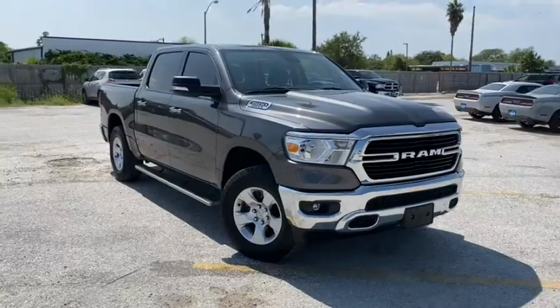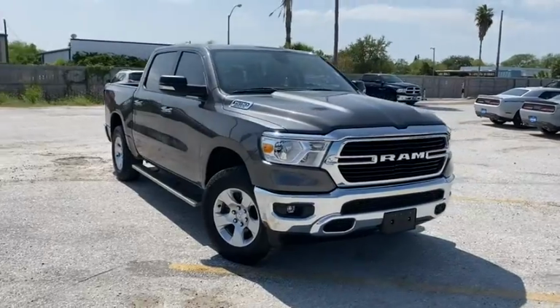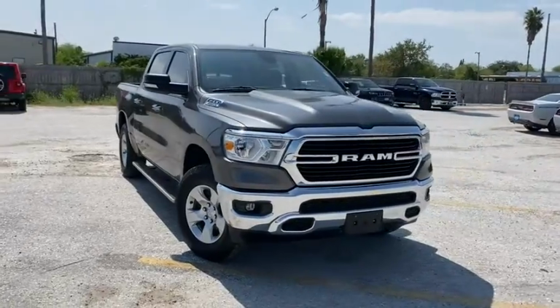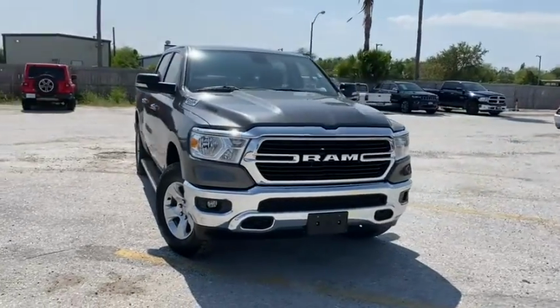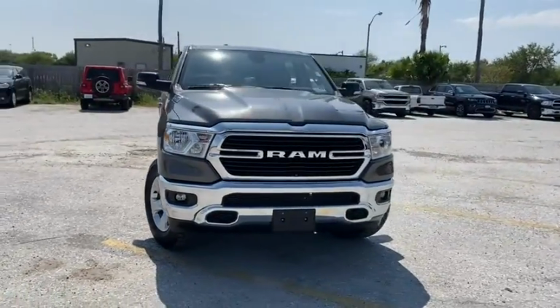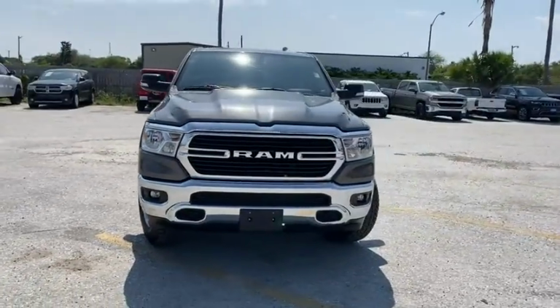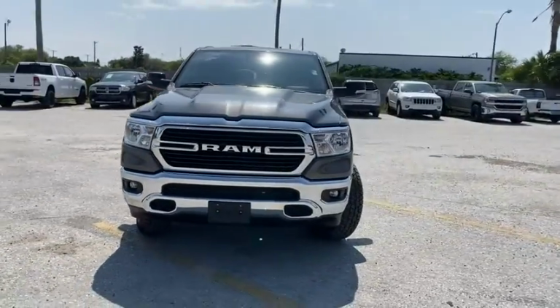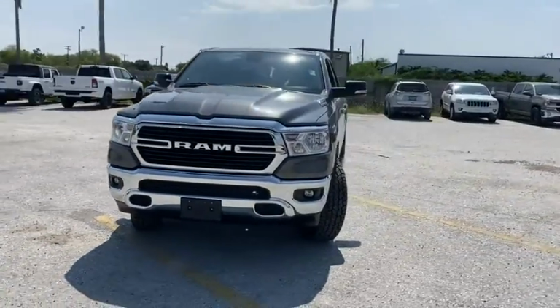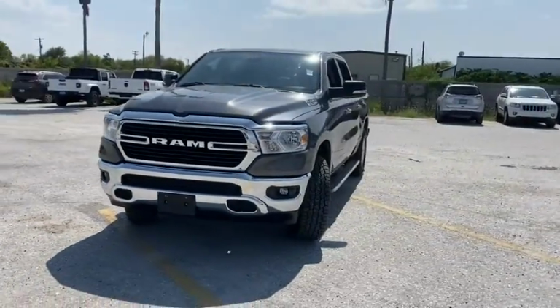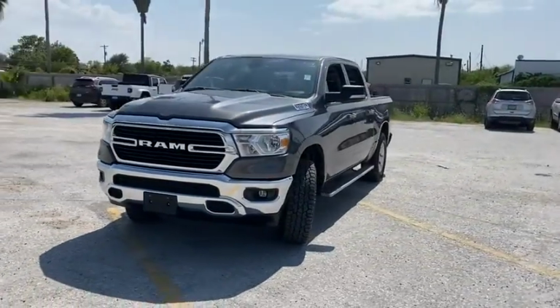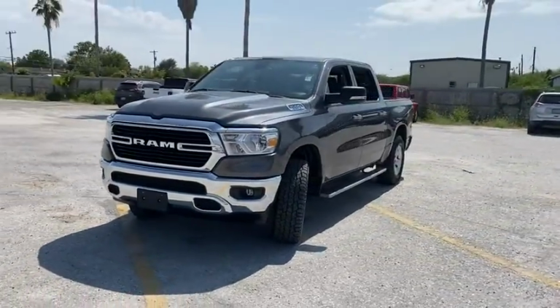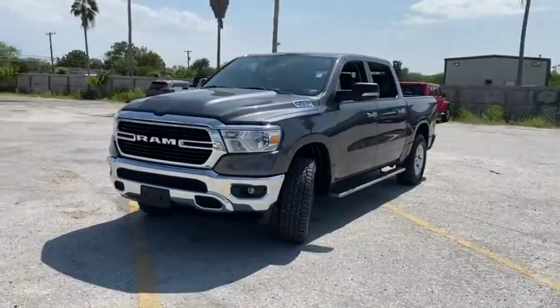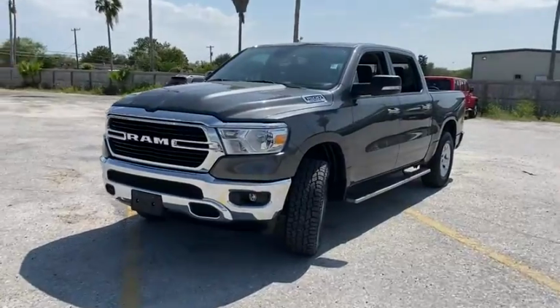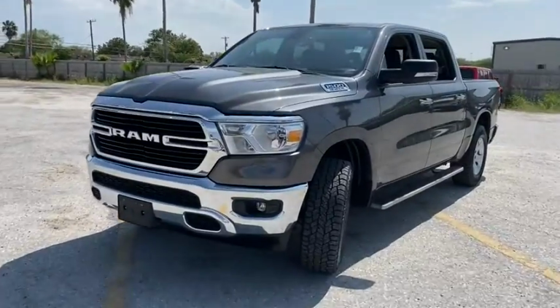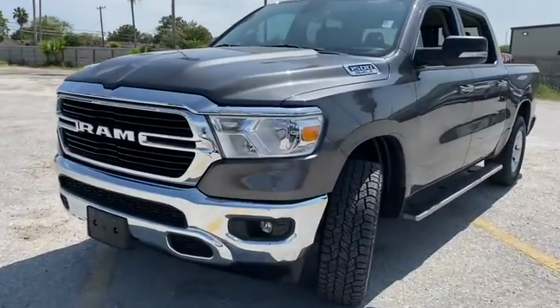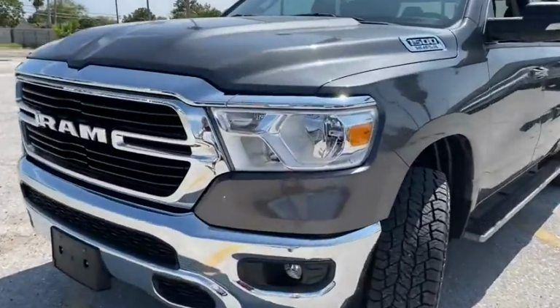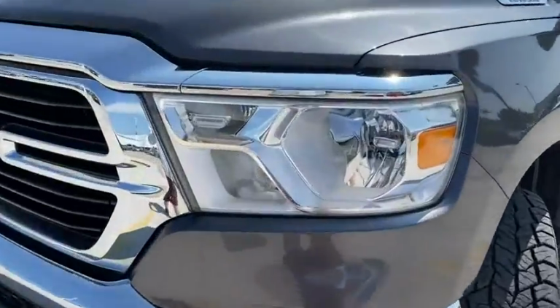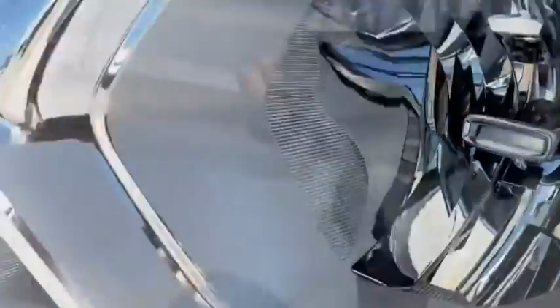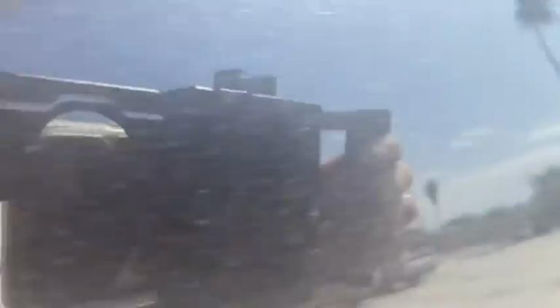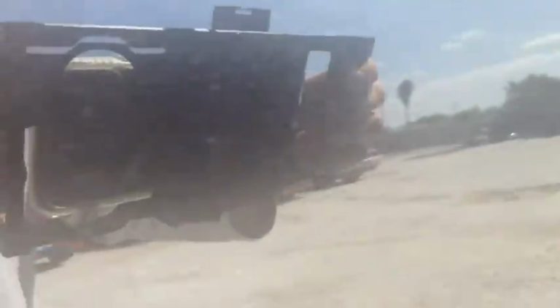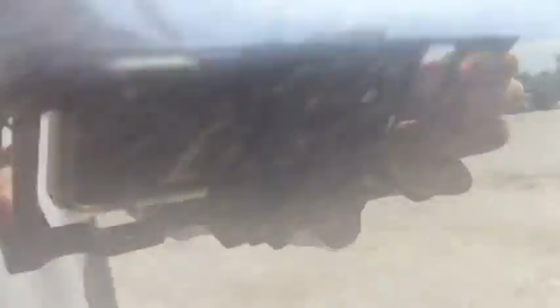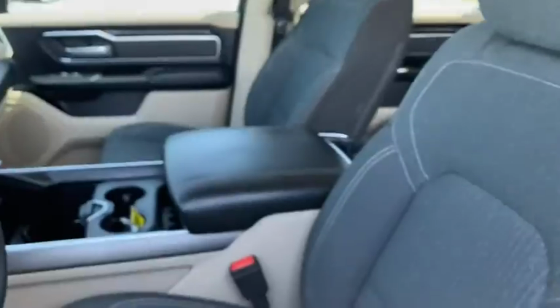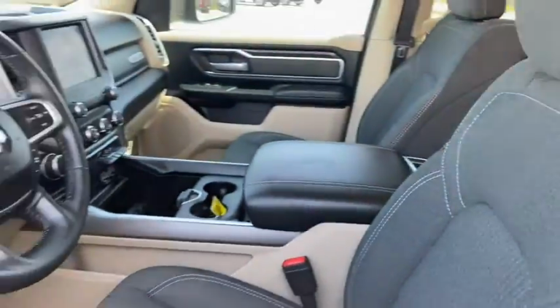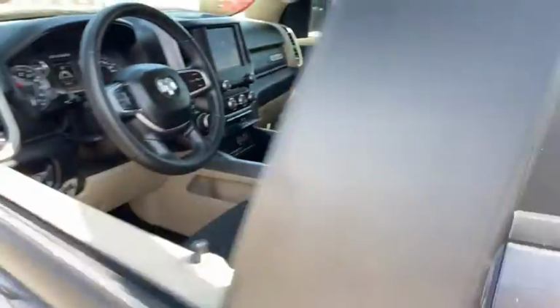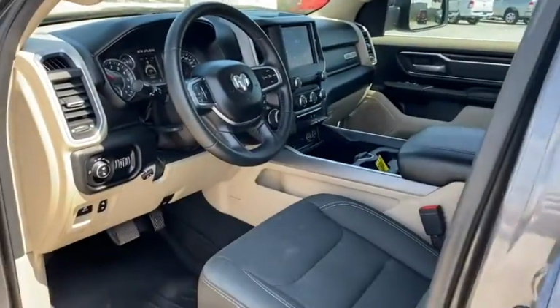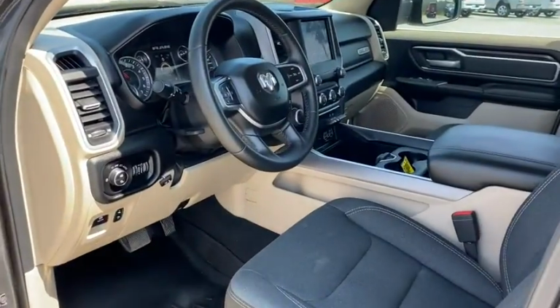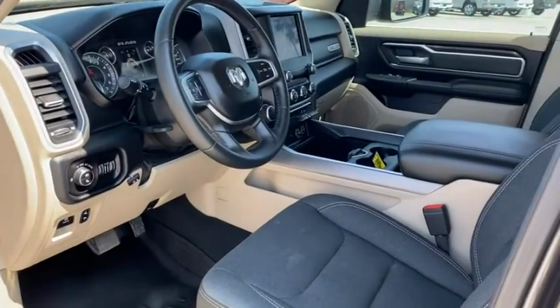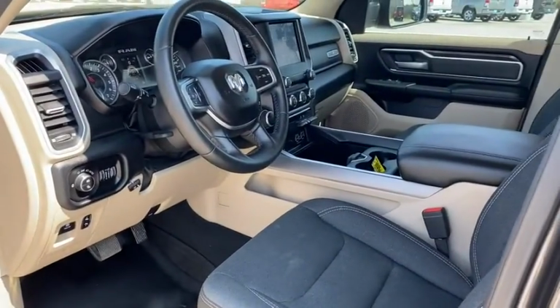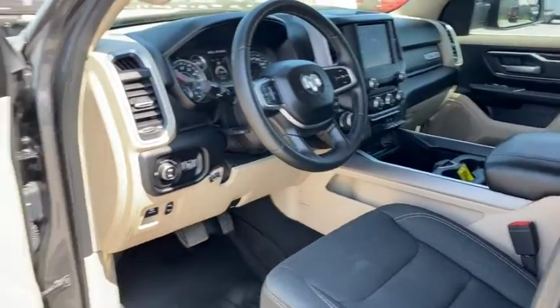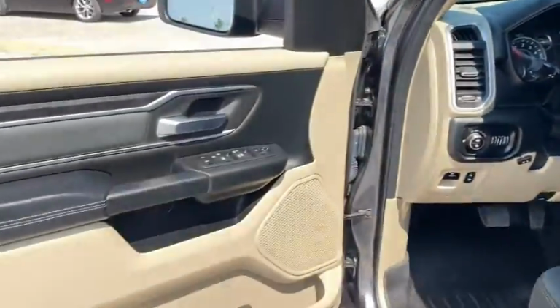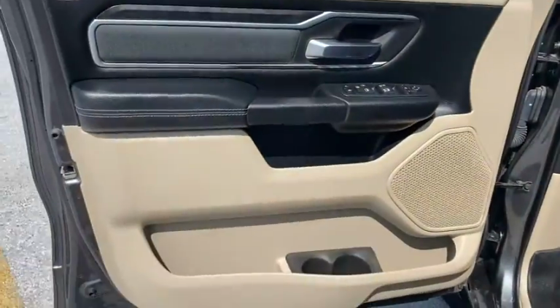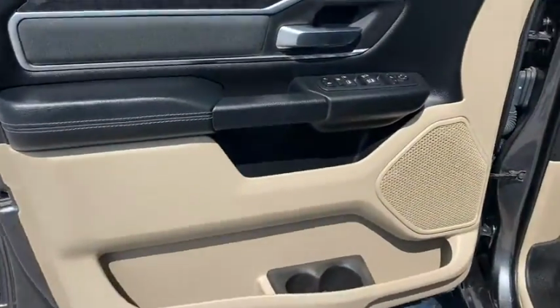Stop by and take a look at the 2019 Ram 1500. The Ram 1500 went against the Chevrolet Silverado, Ford F-150, and Toyota Tundra, which are all excellent trucks in their own right. The Ram took home the prize for its well-rounded strength.